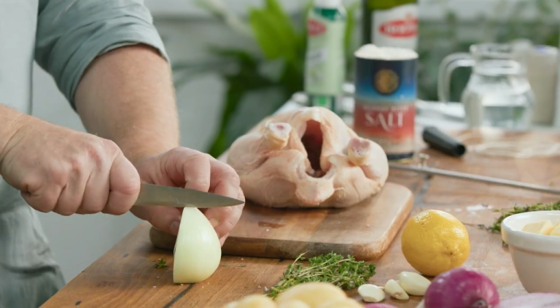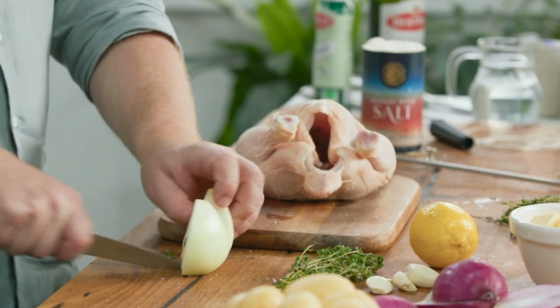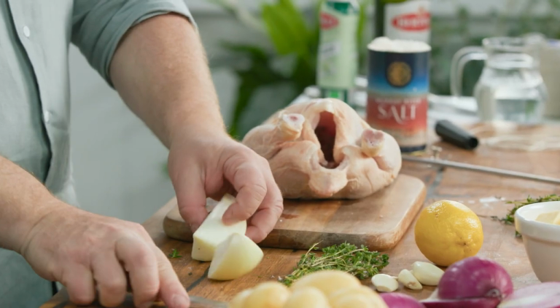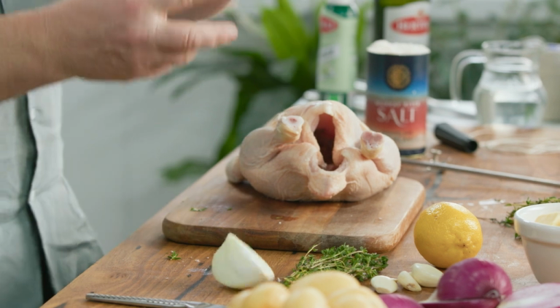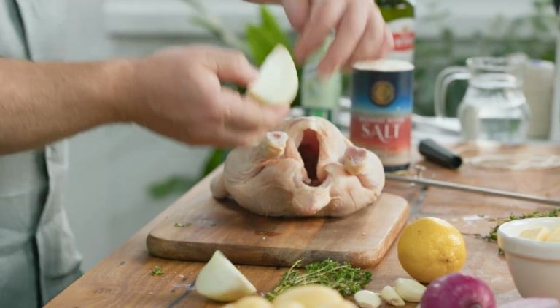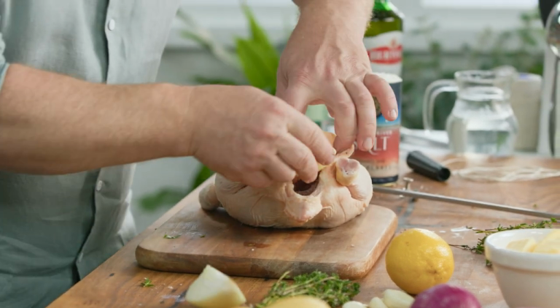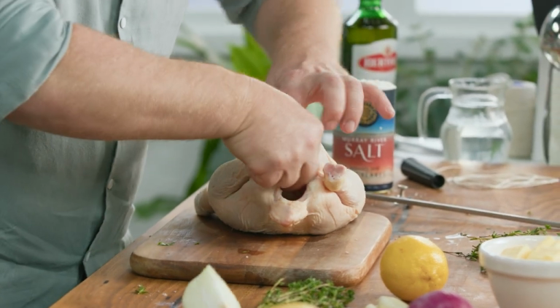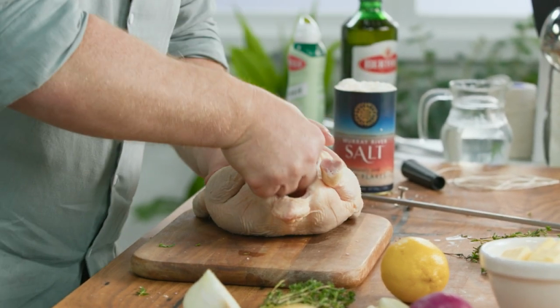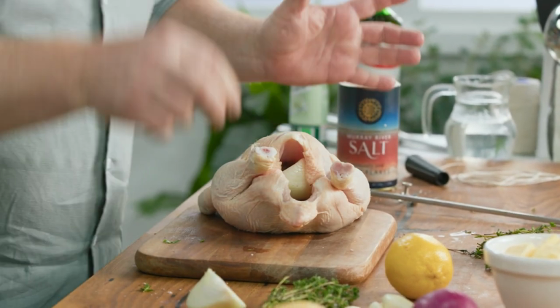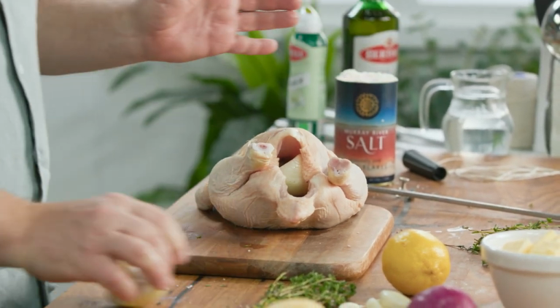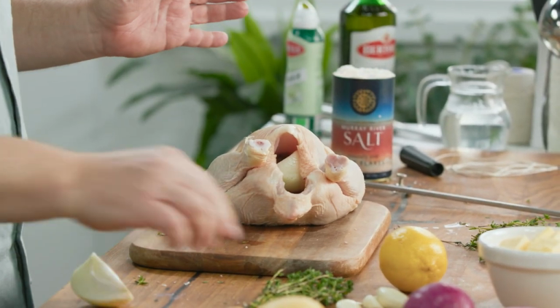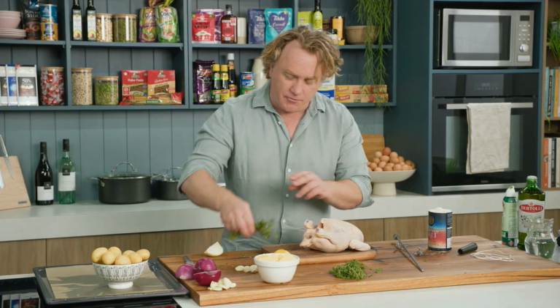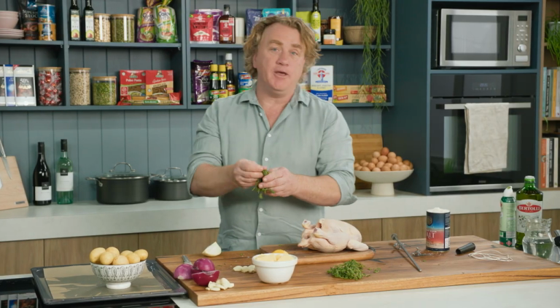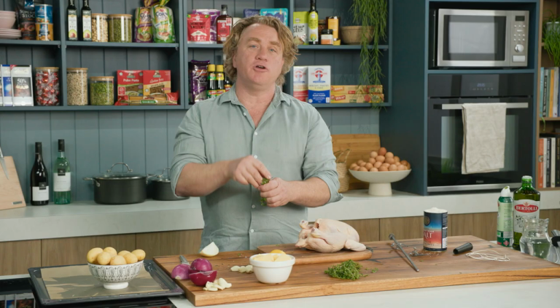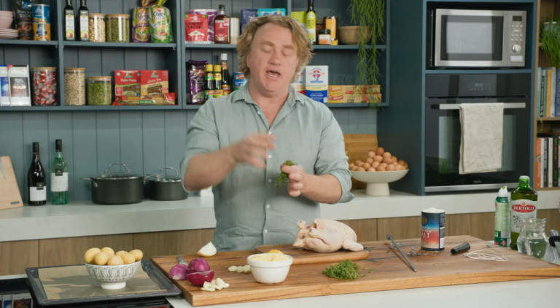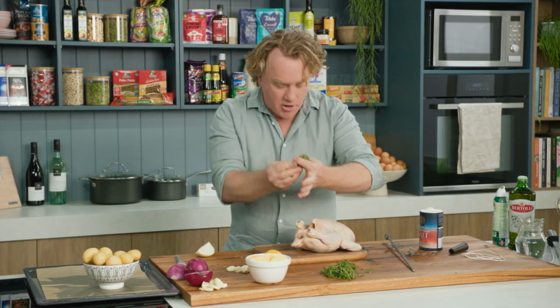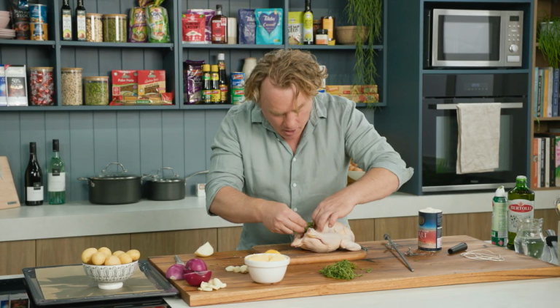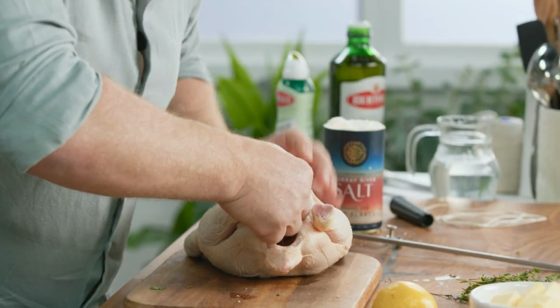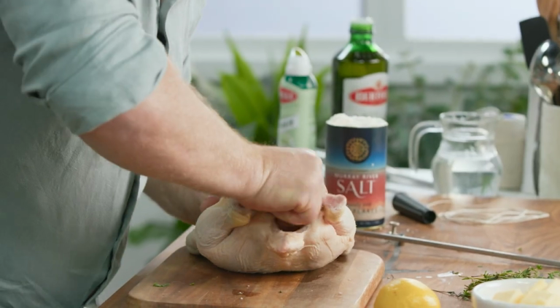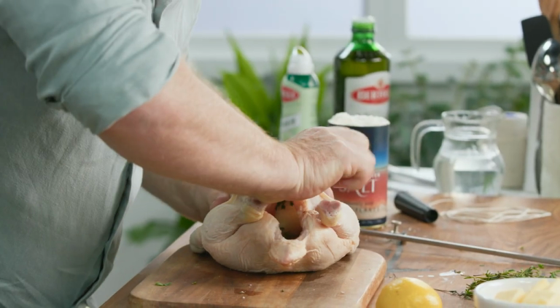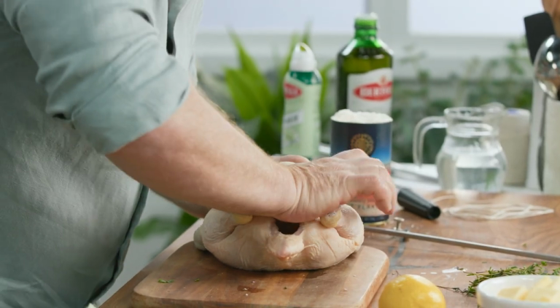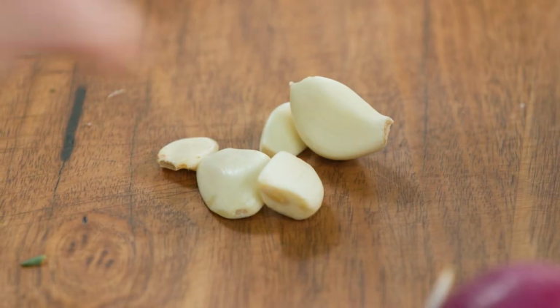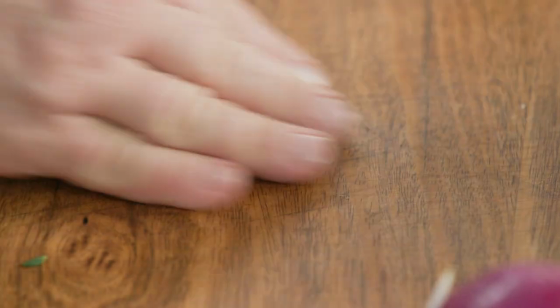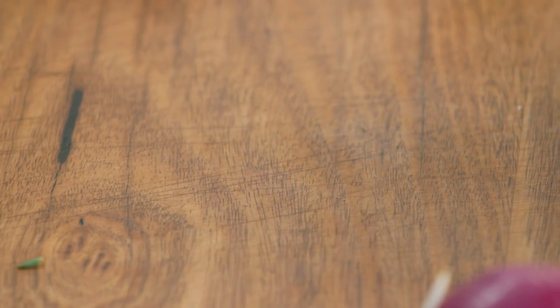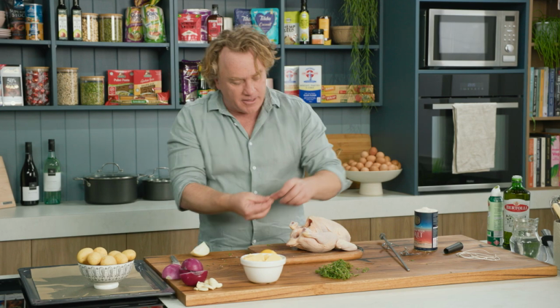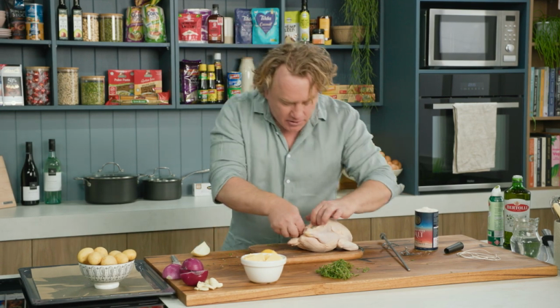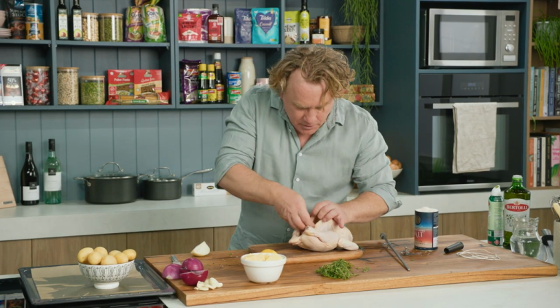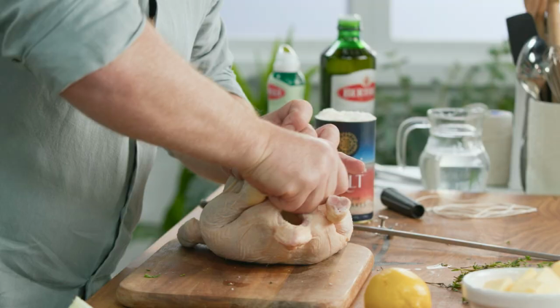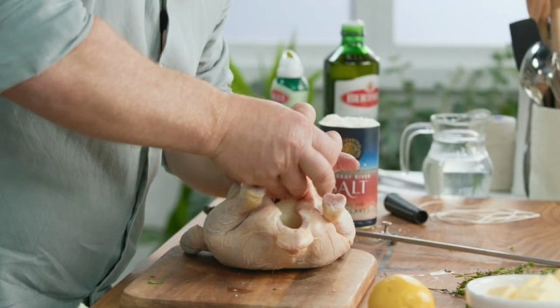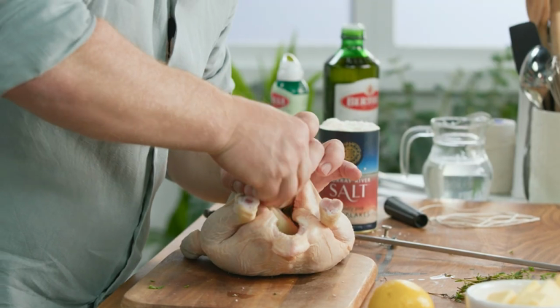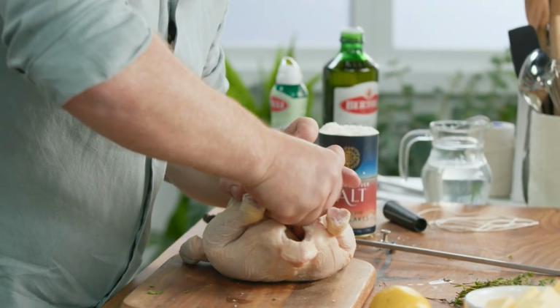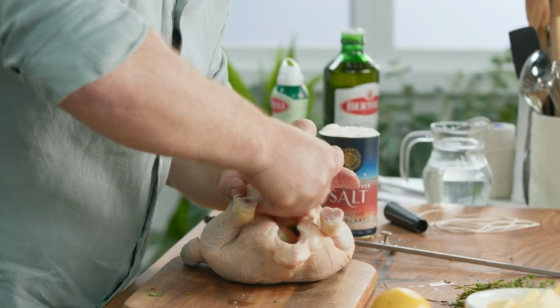The first thing is an onion. I take the onion and quarter it and pop it into the vent. I've got some fresh thyme here but you can use any herb that you like — pop it into the back here. Then garlic cloves, these are fantastic. I've just peeled them and I'll pop them straight into the middle.